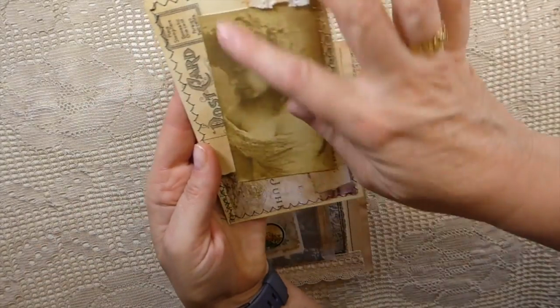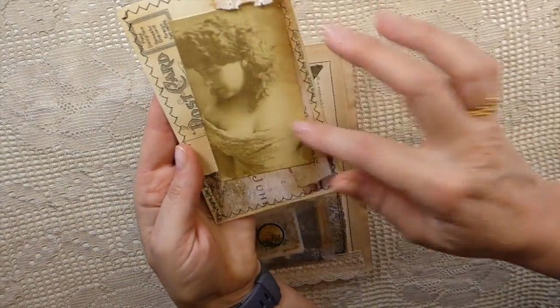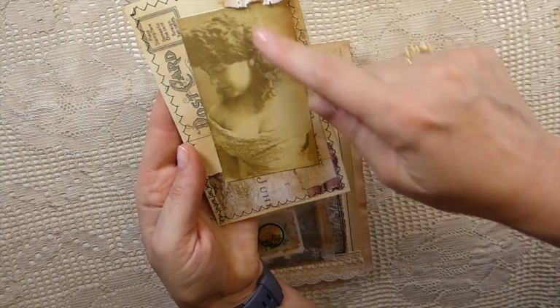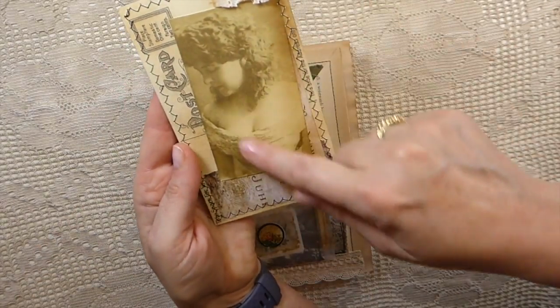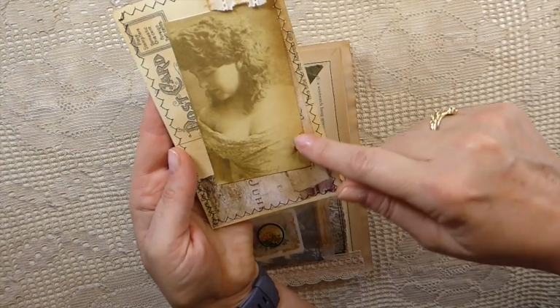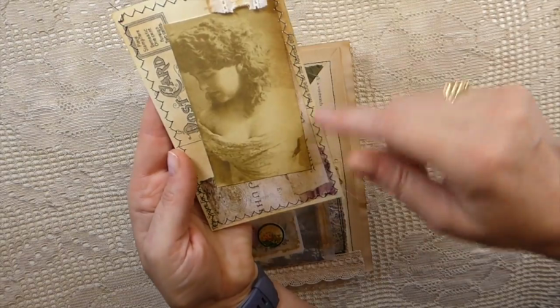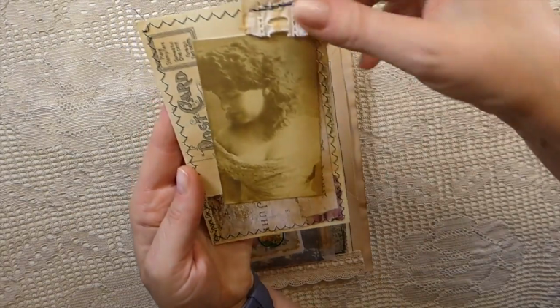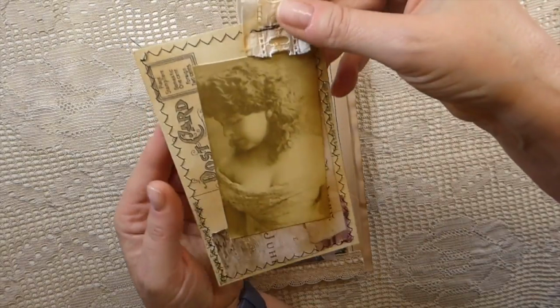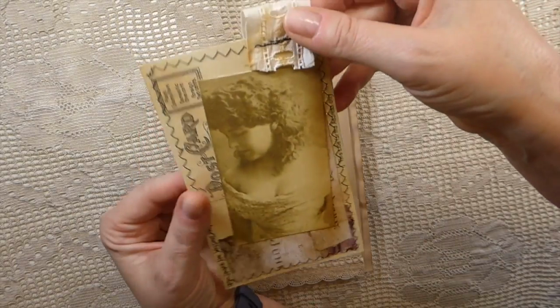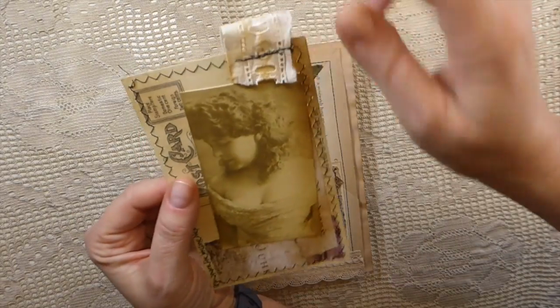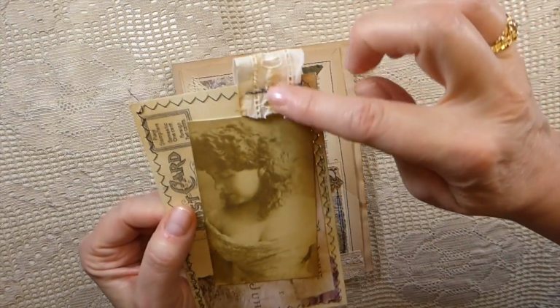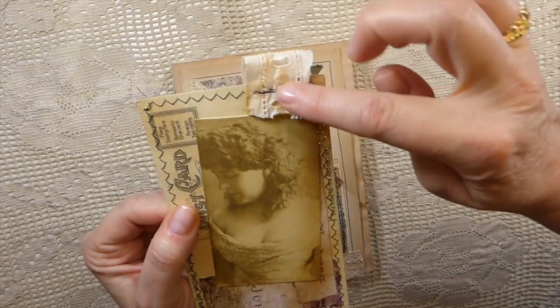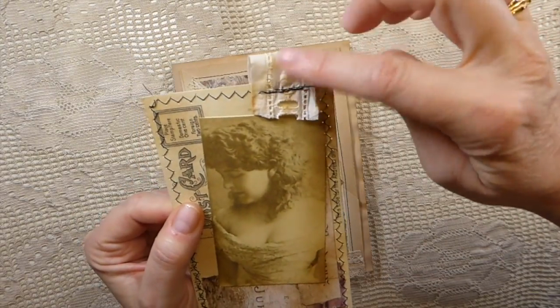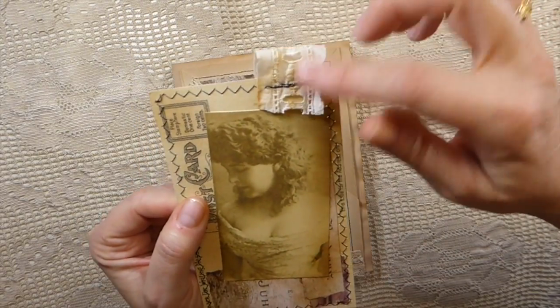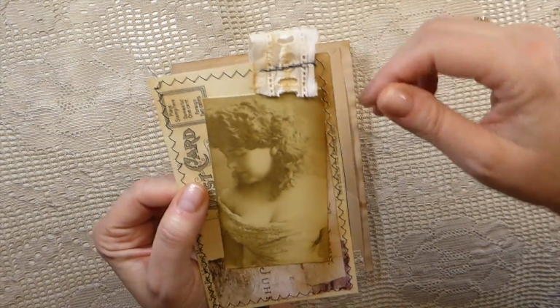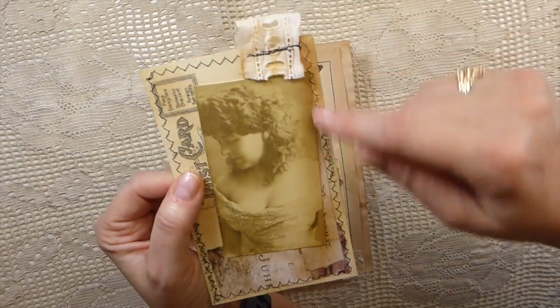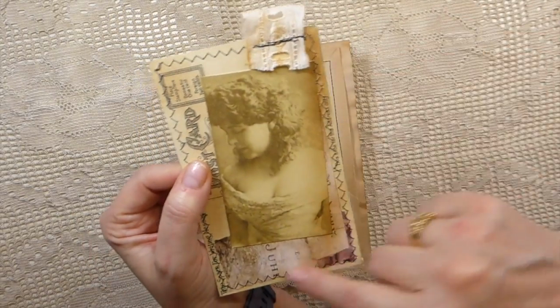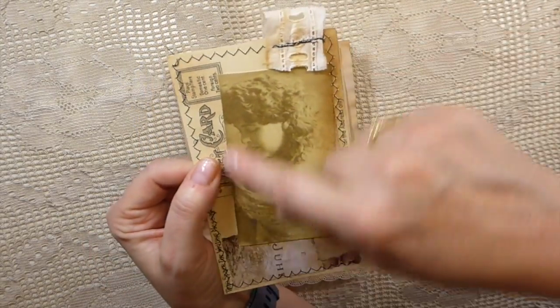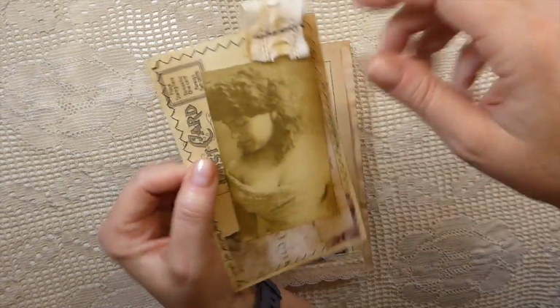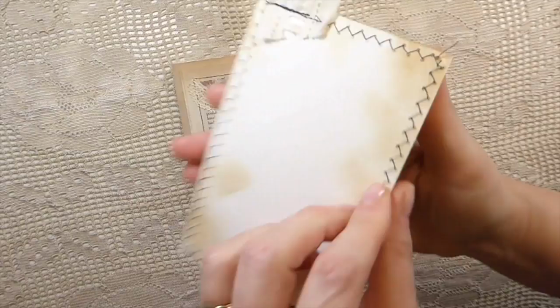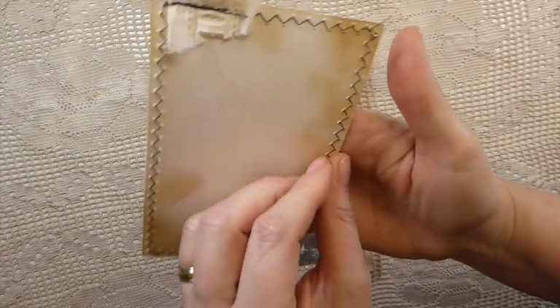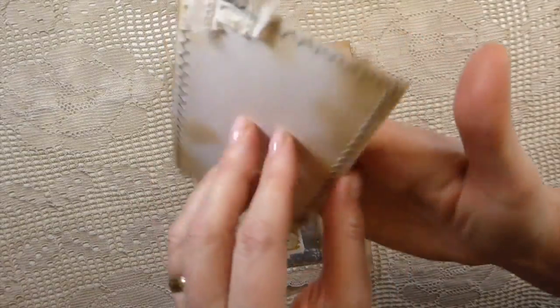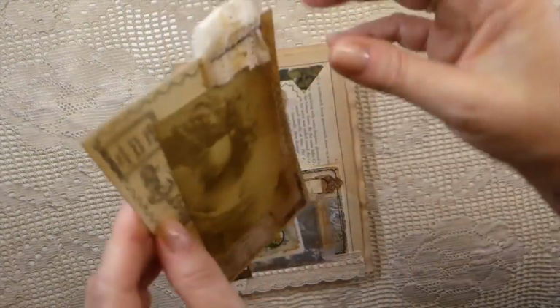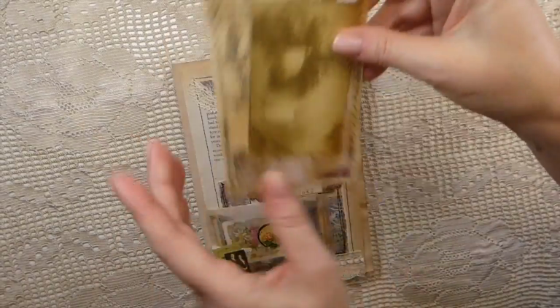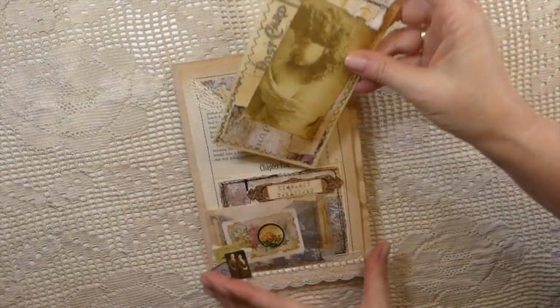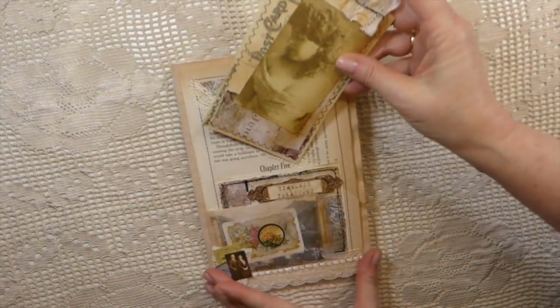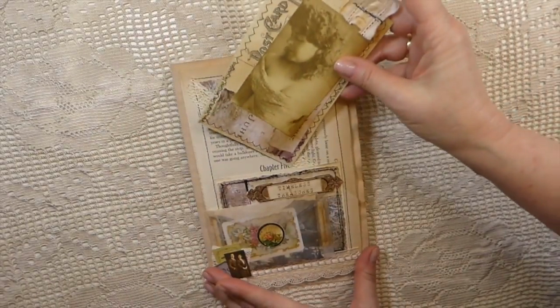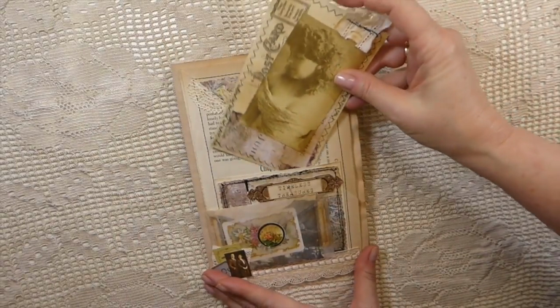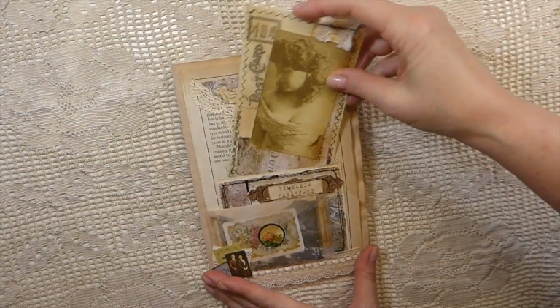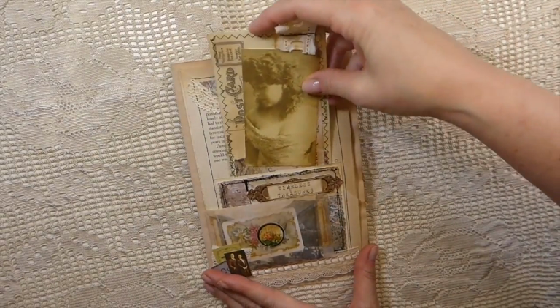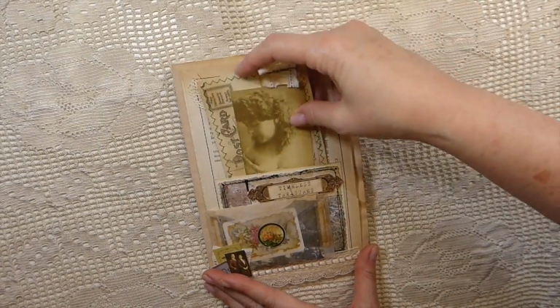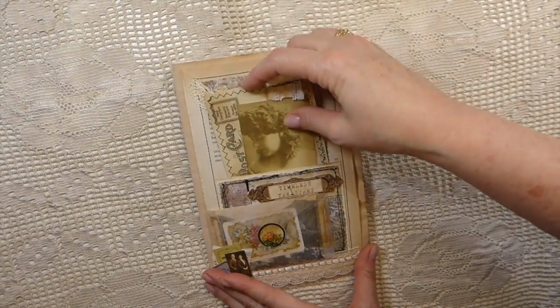Here I've just altered a postcard with this image, and then there's an old piece of lace stitched around it. So it's another bit of writing space, and that's tucked into that pocket.